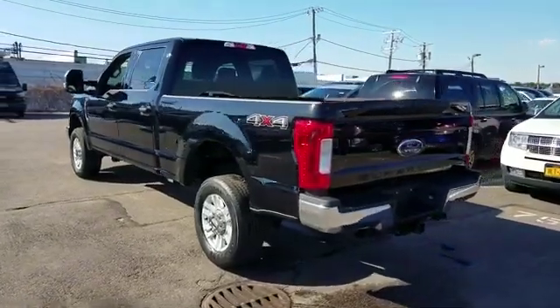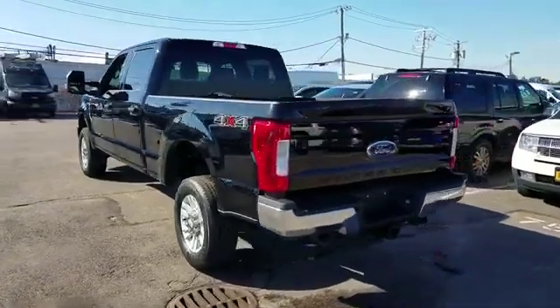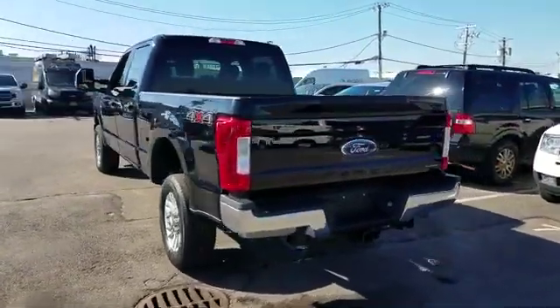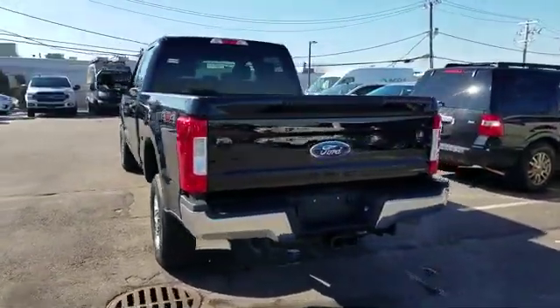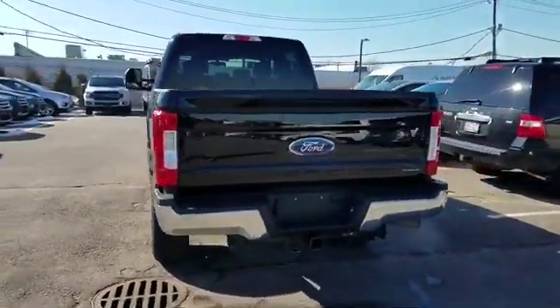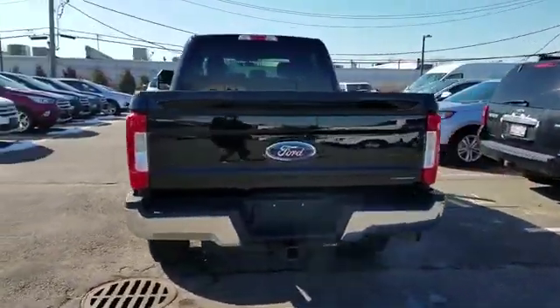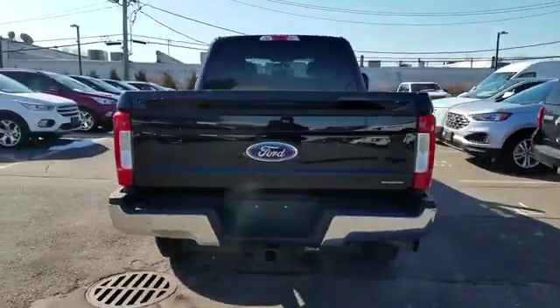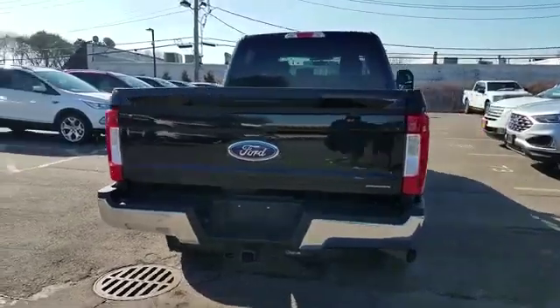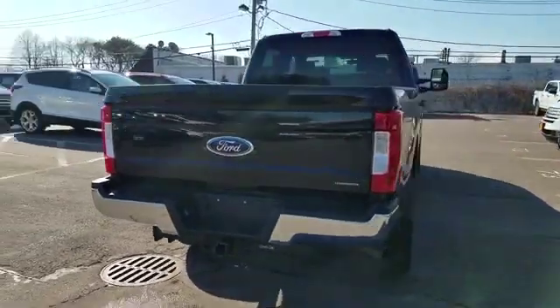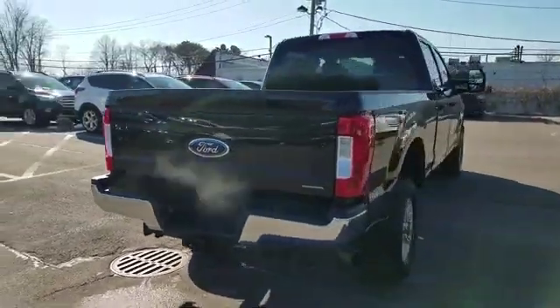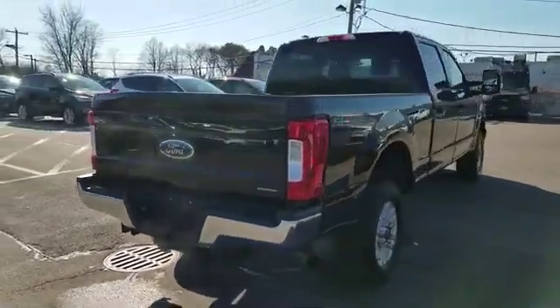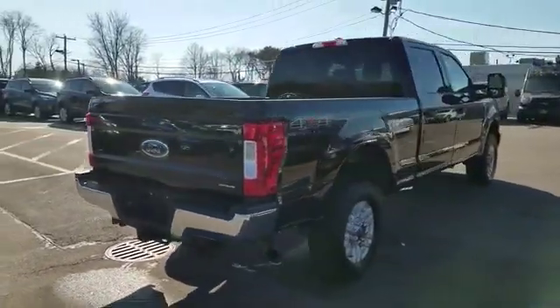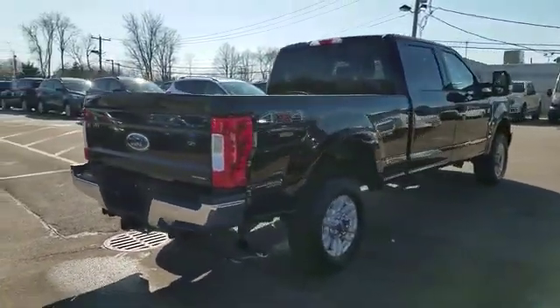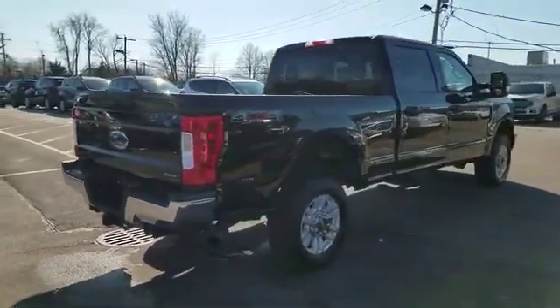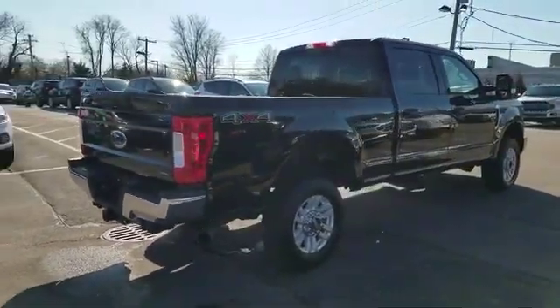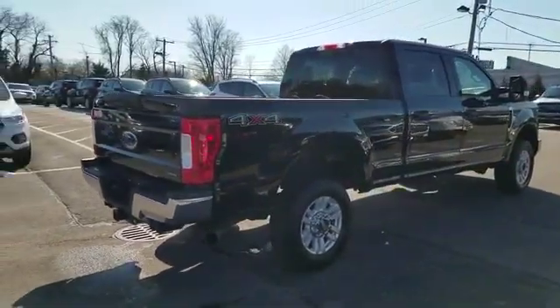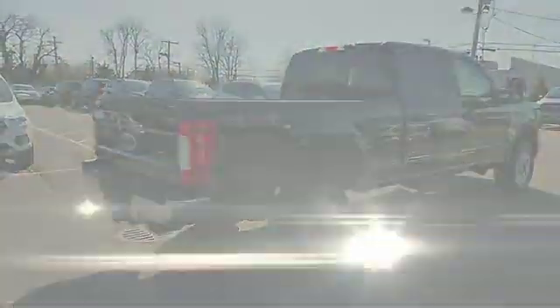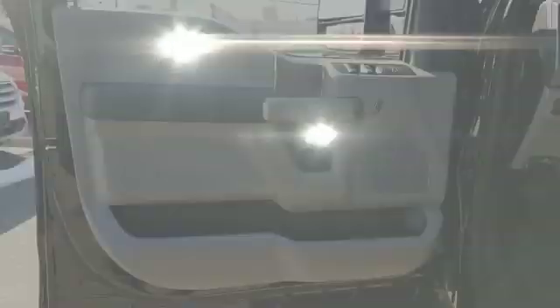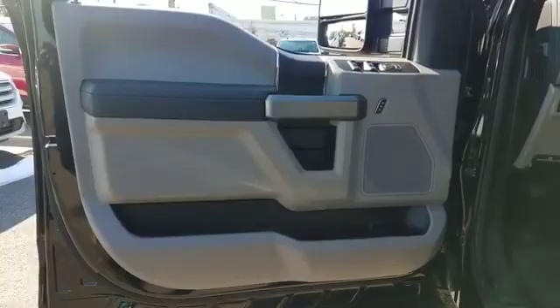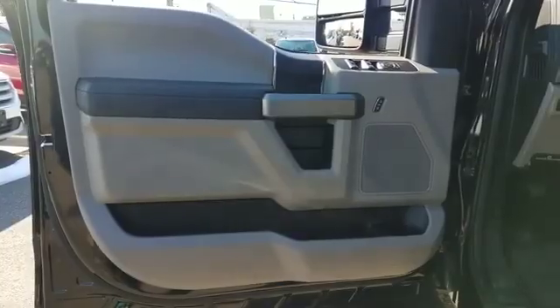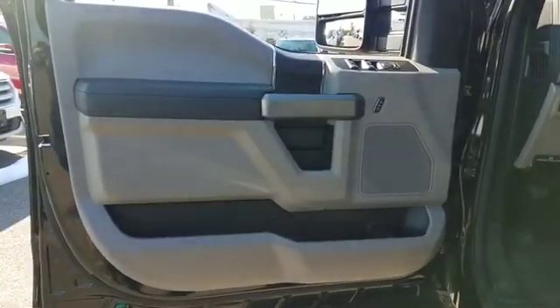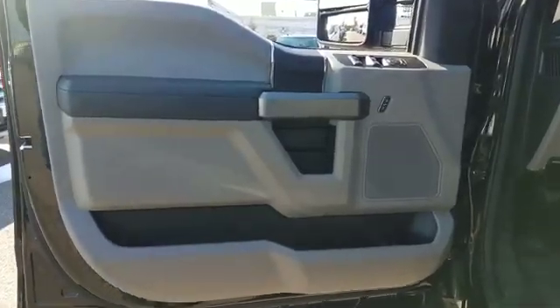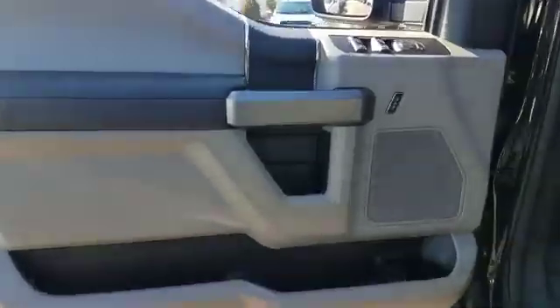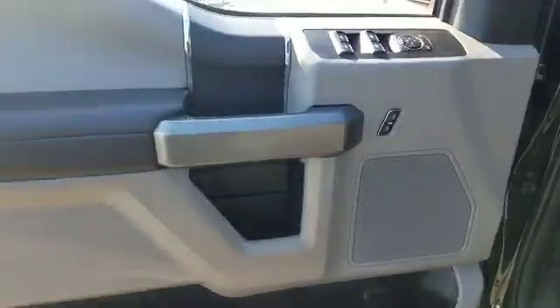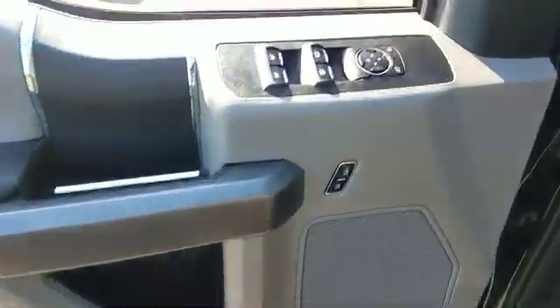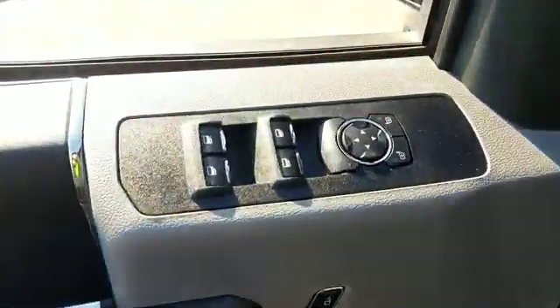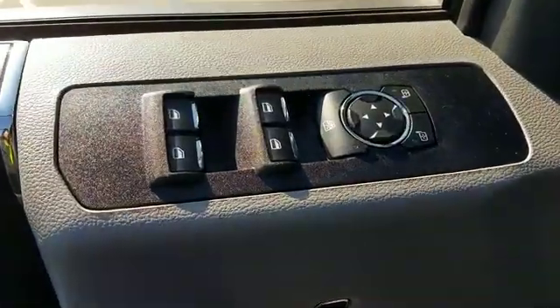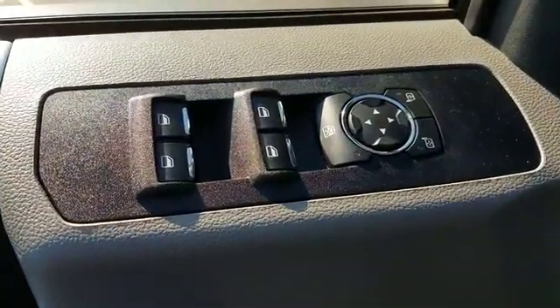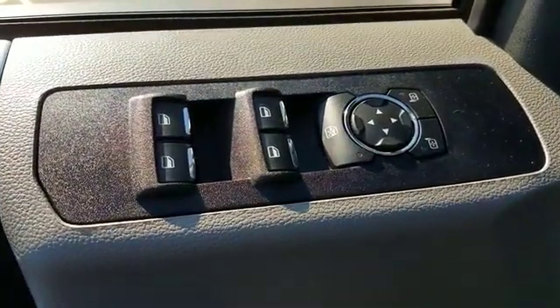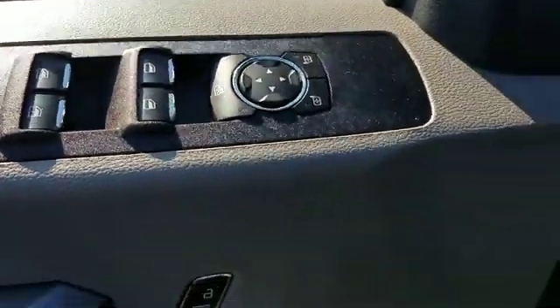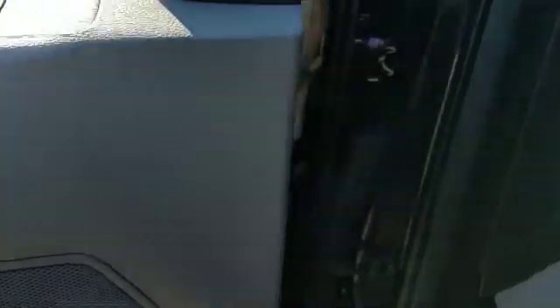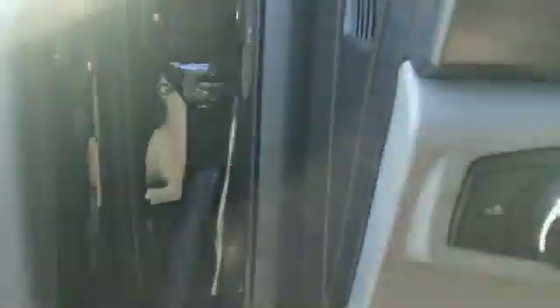Designed with its driver and passengers in mind, with features like these: backup camera, side view mirrors with turn signals, satellite radio, four-wheel drive, heated side view mirrors, and tinted windows.